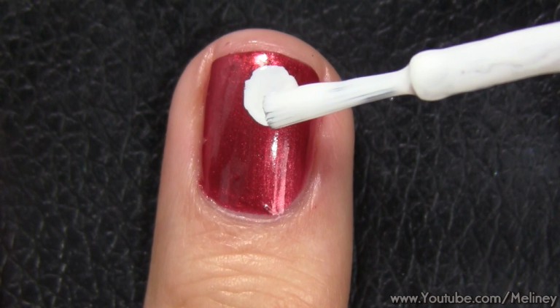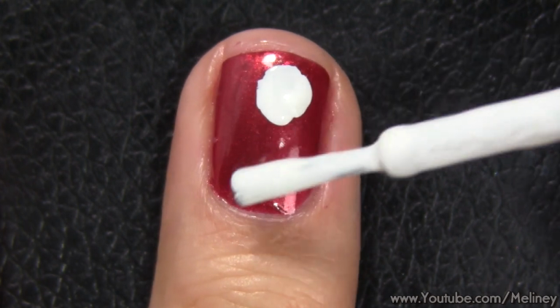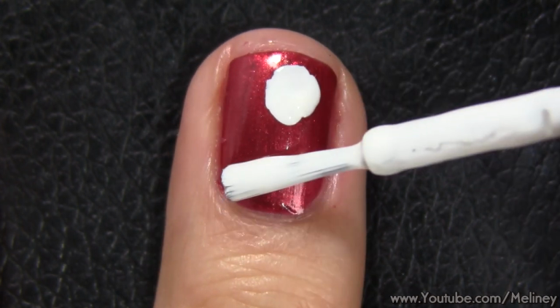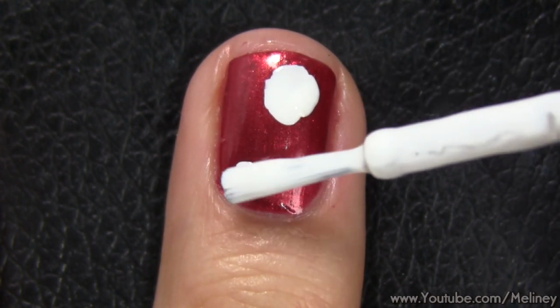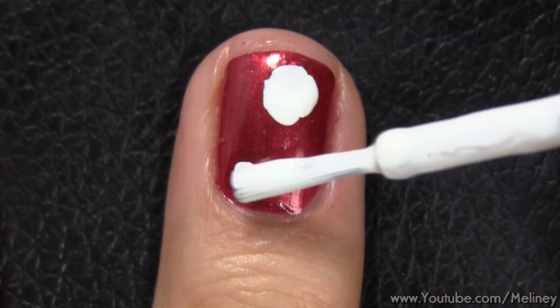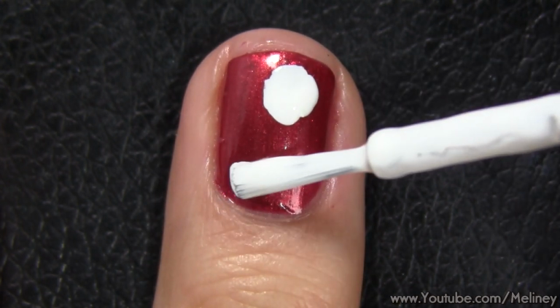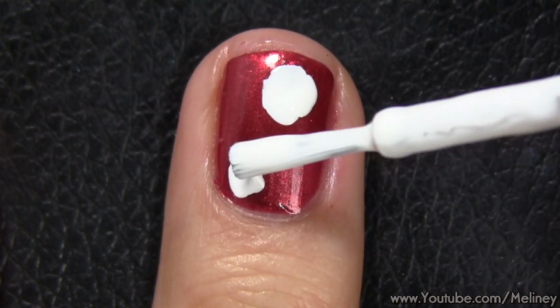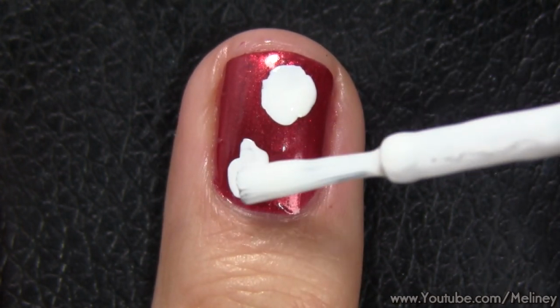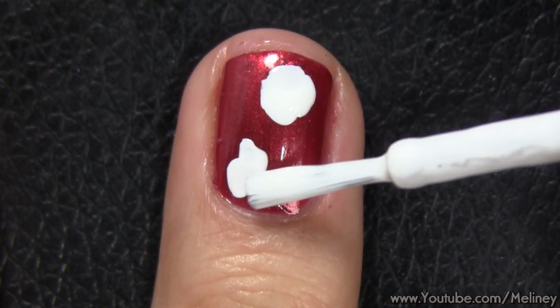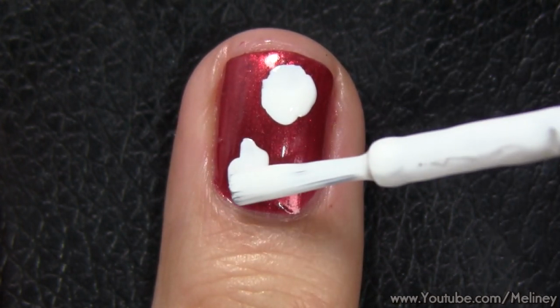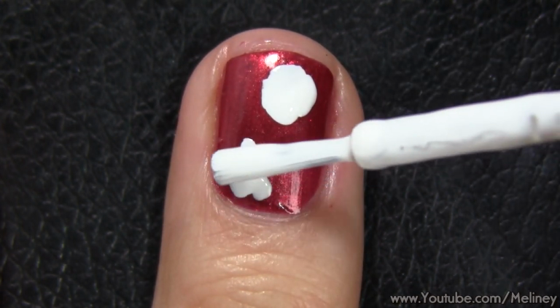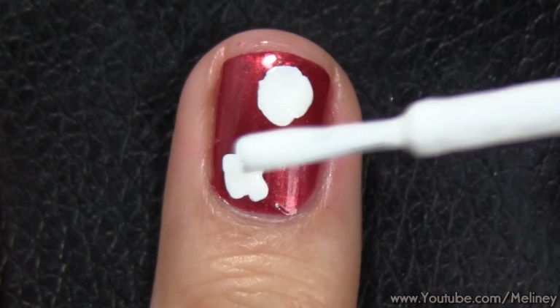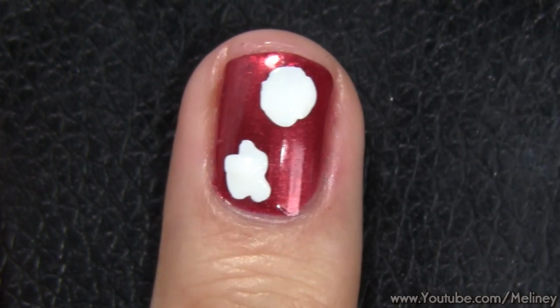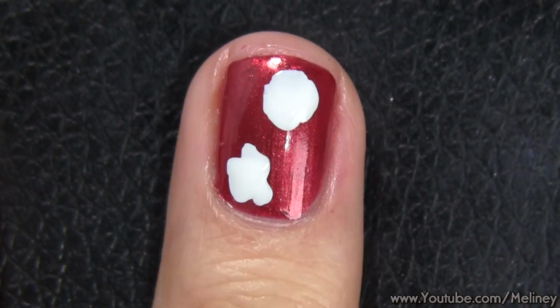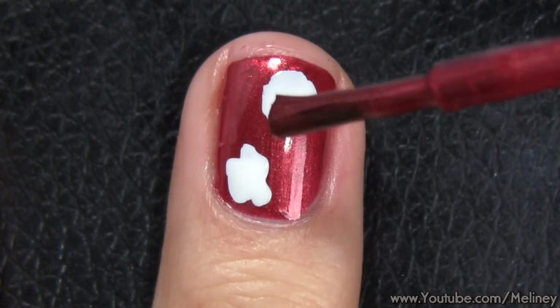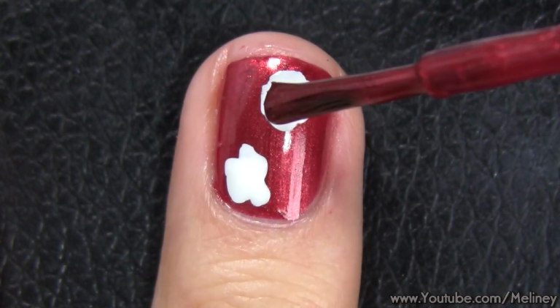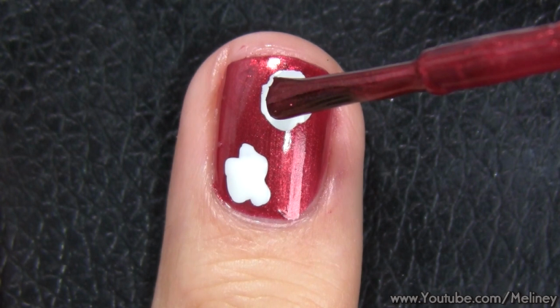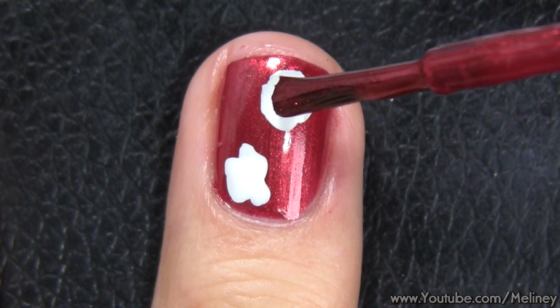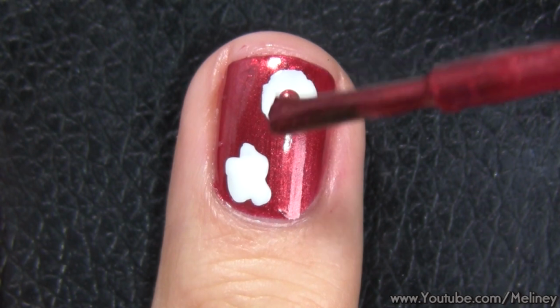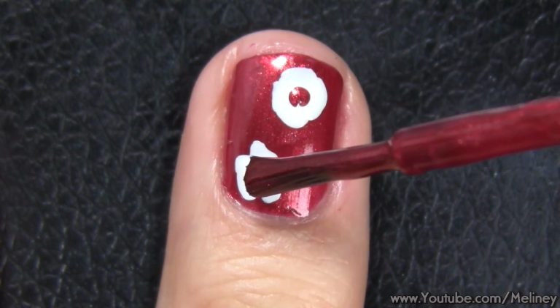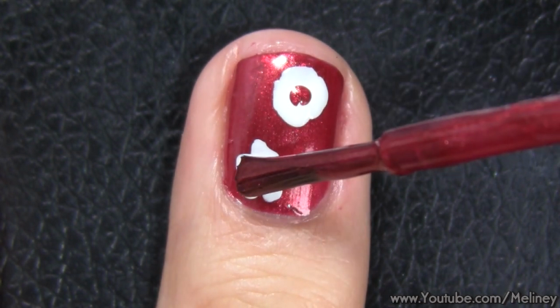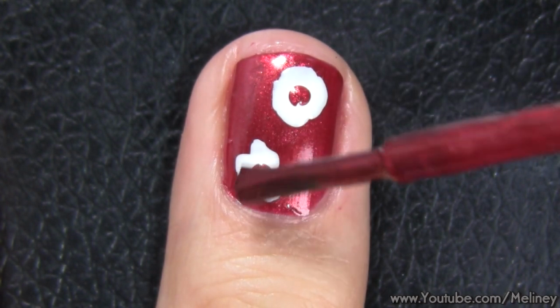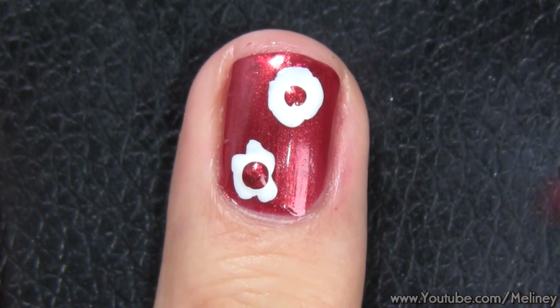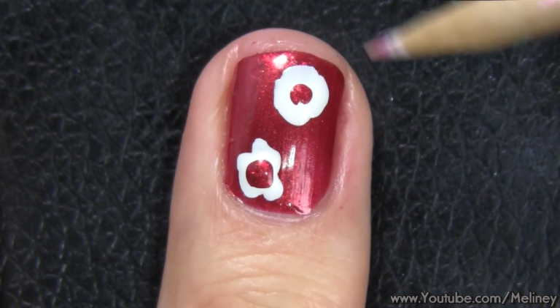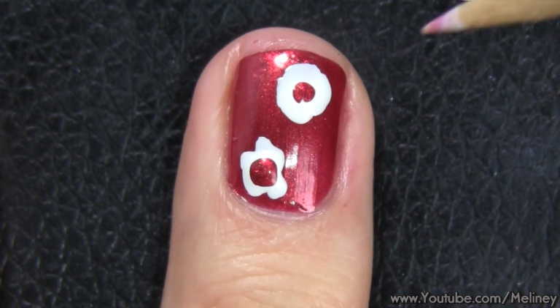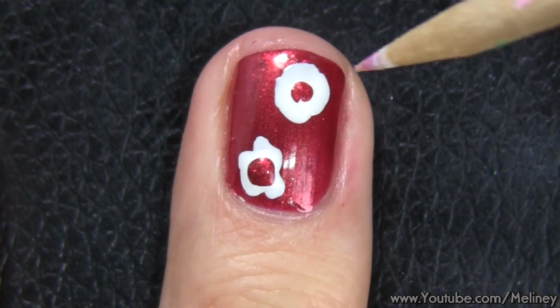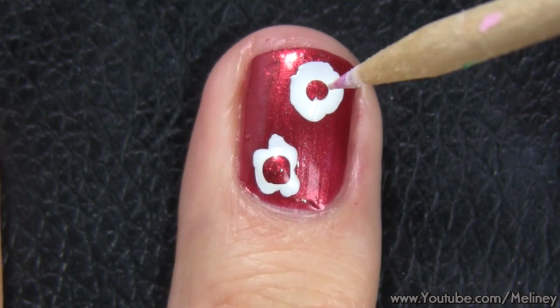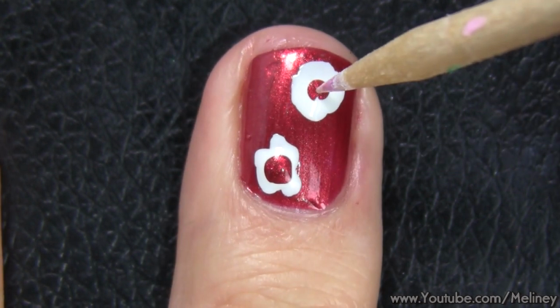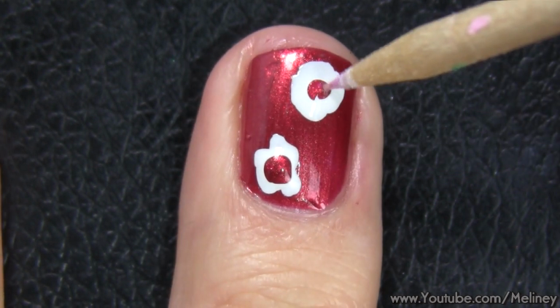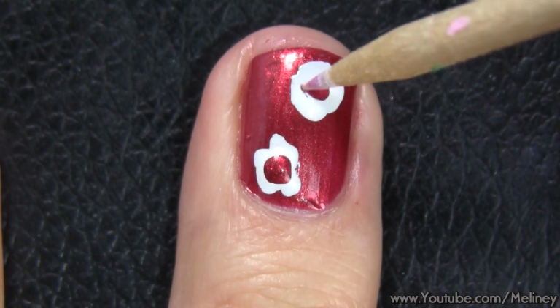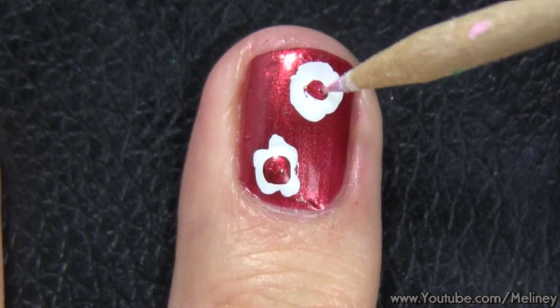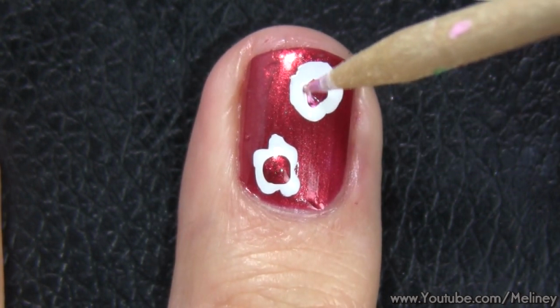Using contrasting colours, for the fingers with the red base colour, start with the white polish as the flower colour and add in a dab of red polish in the centre to create the swirls.